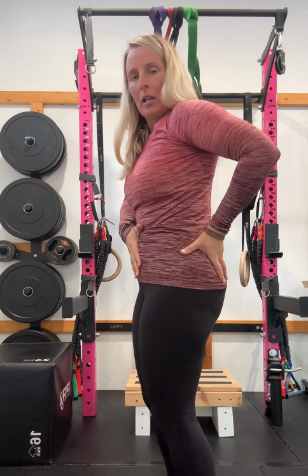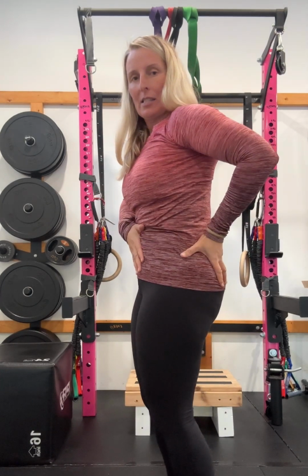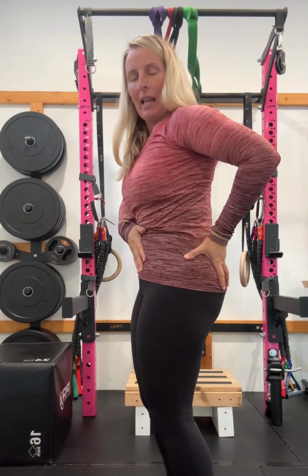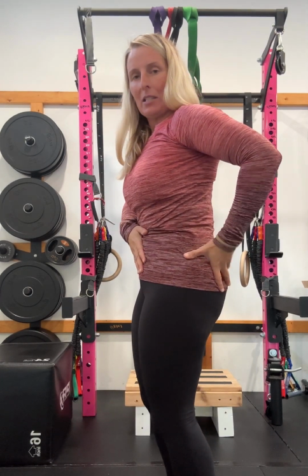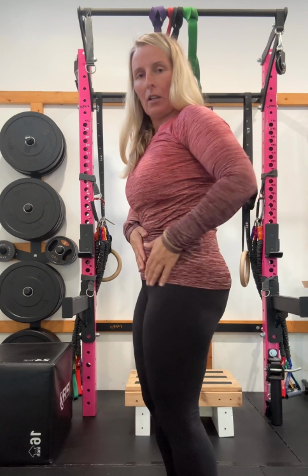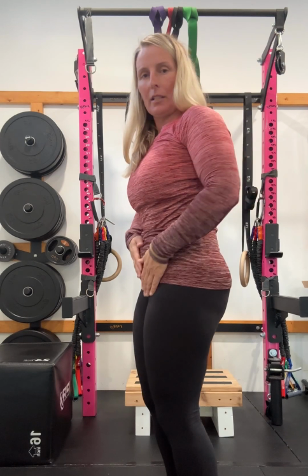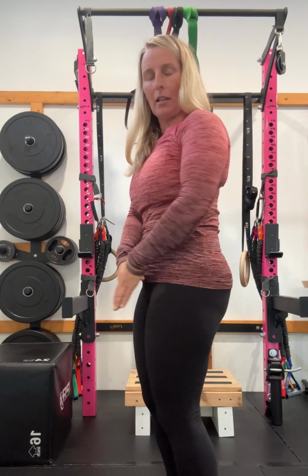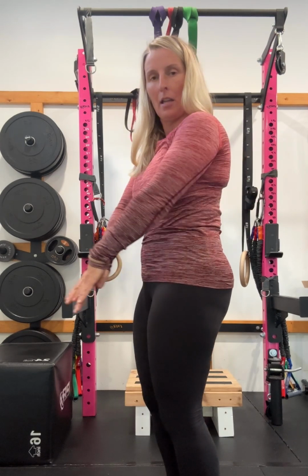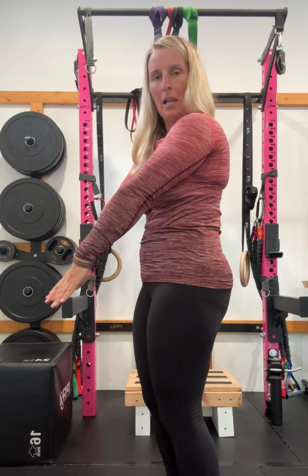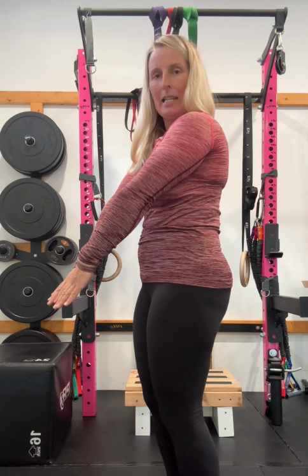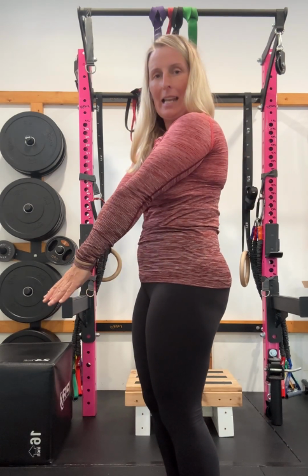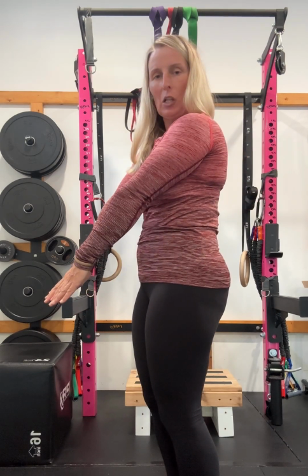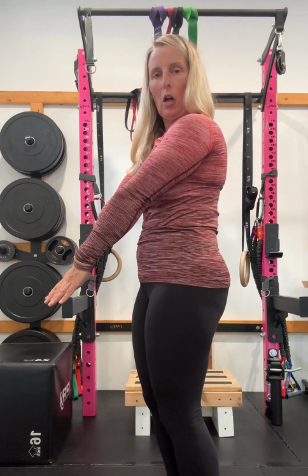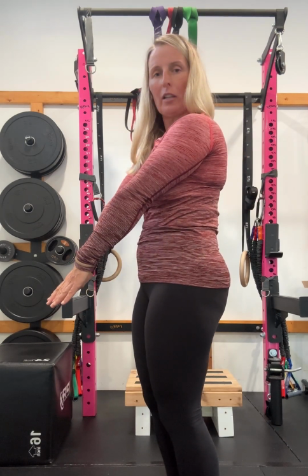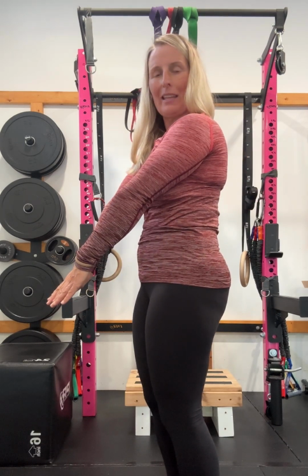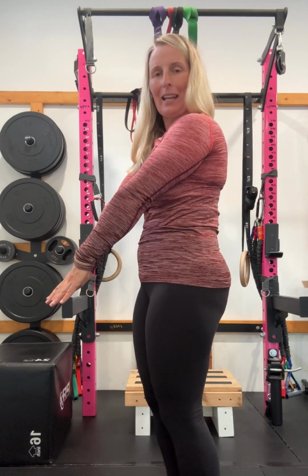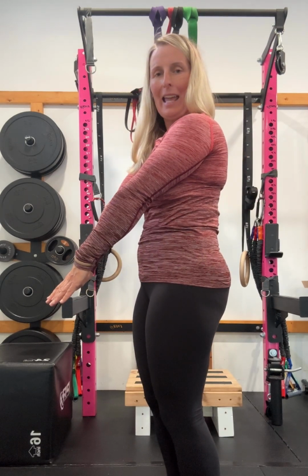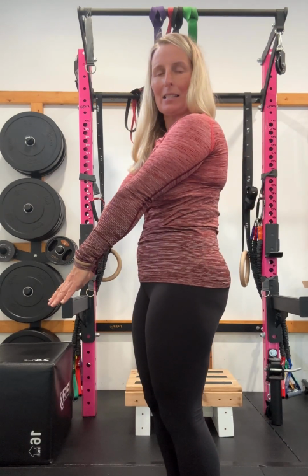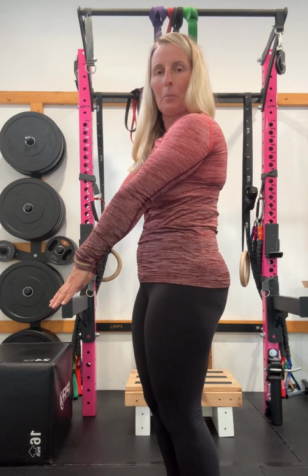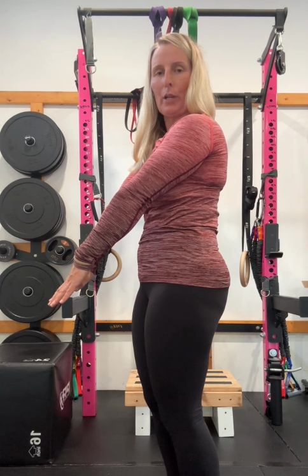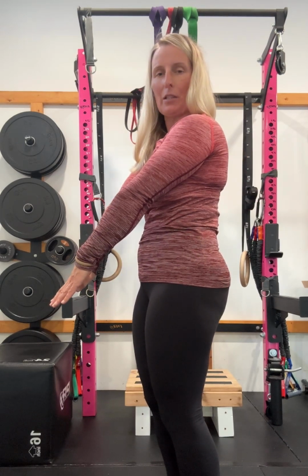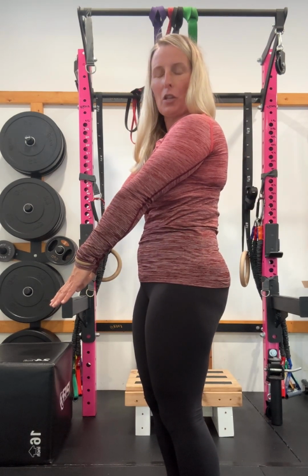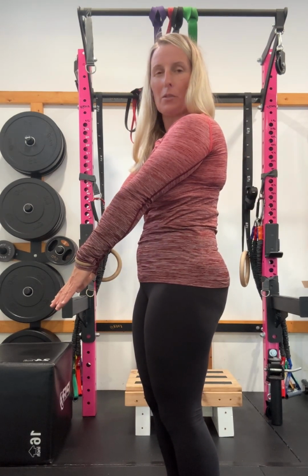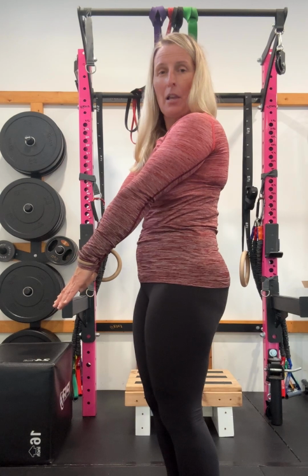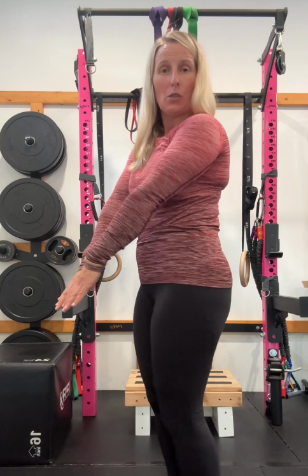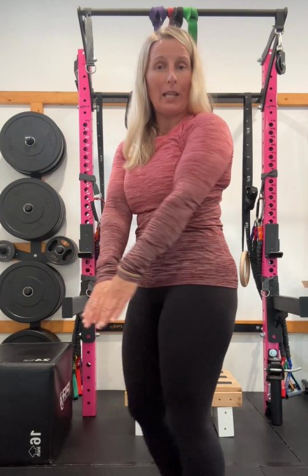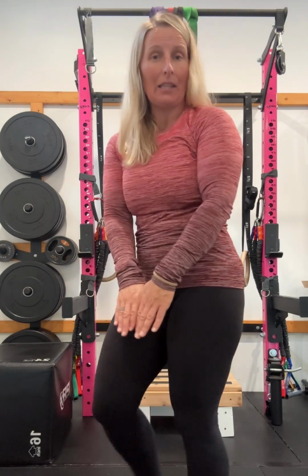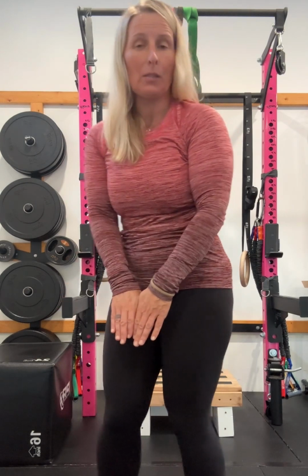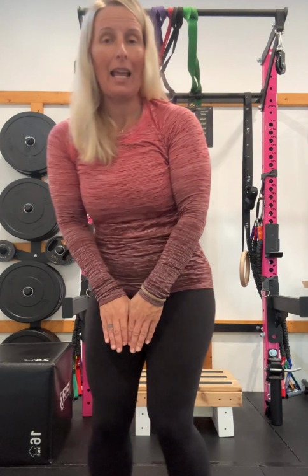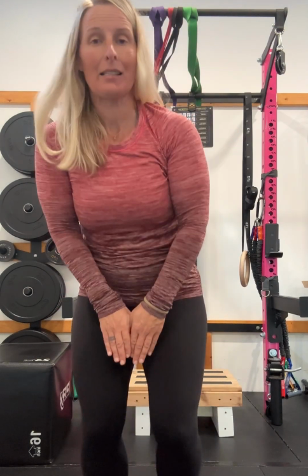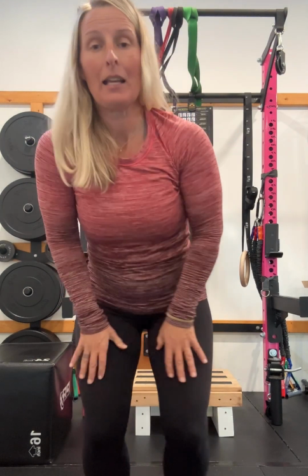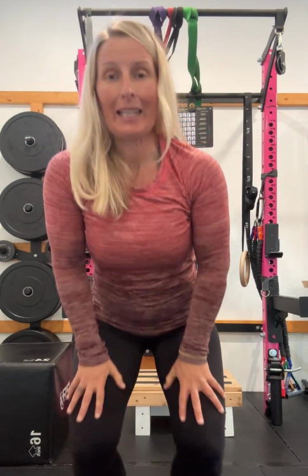Slight tuck under, nice and long in the legs, pointing those toes, squeezing those legs together.